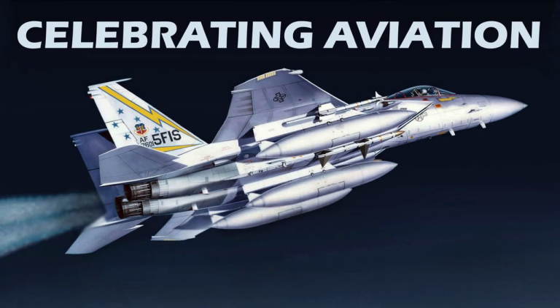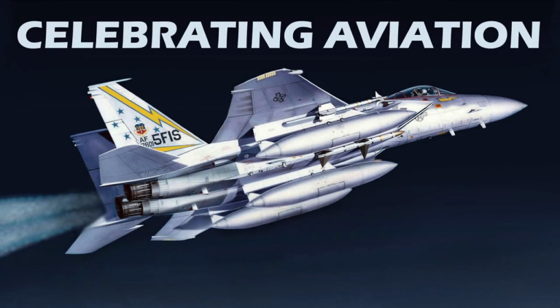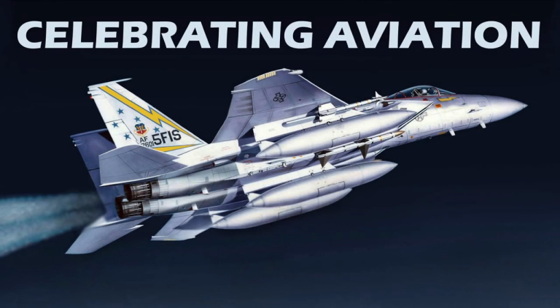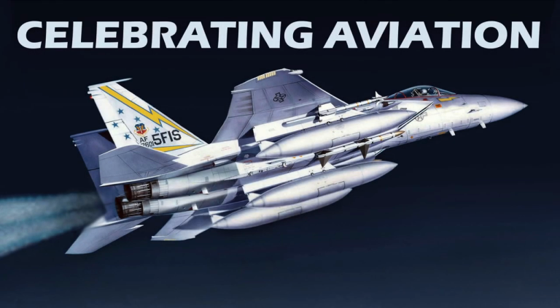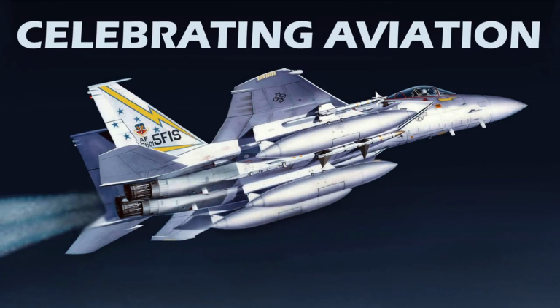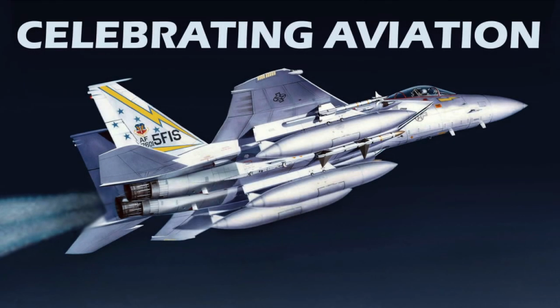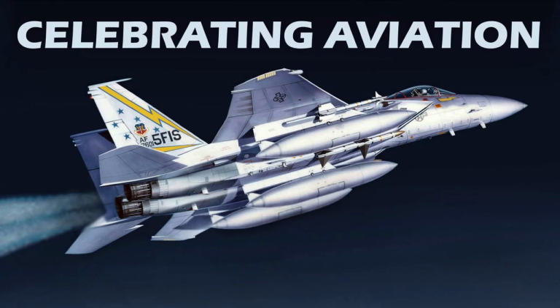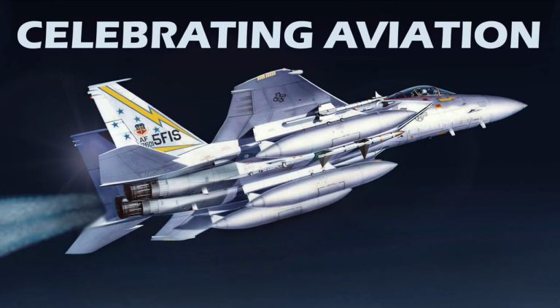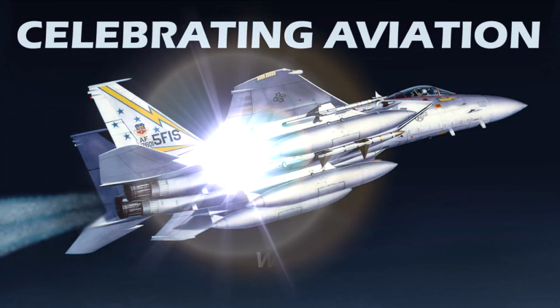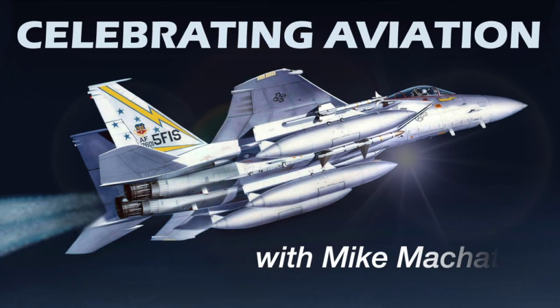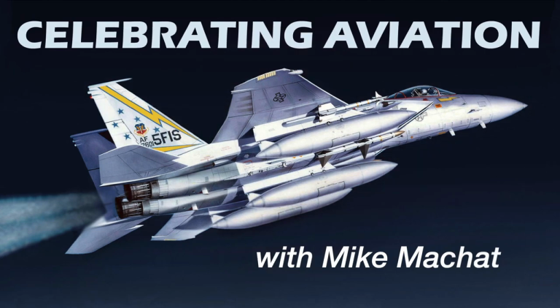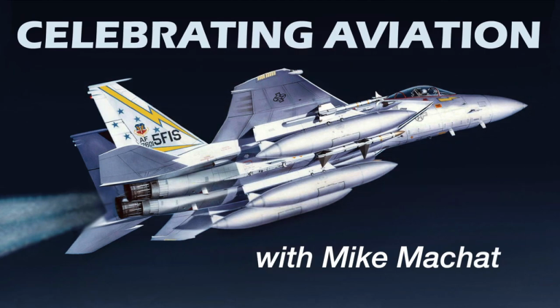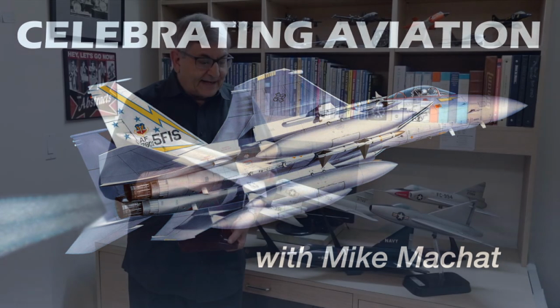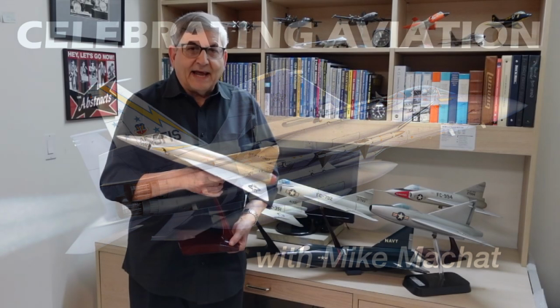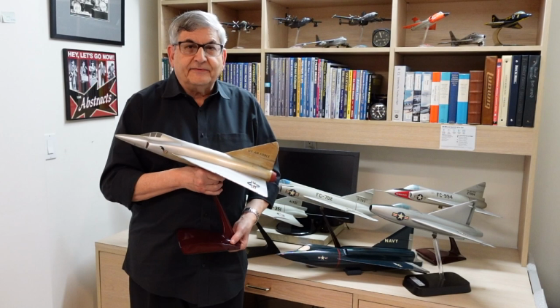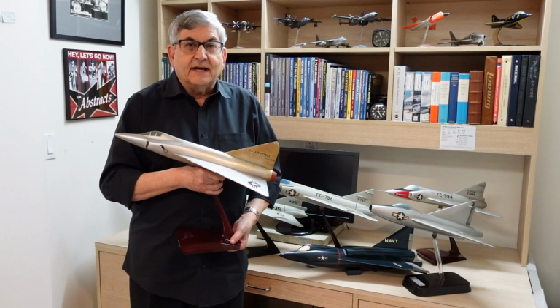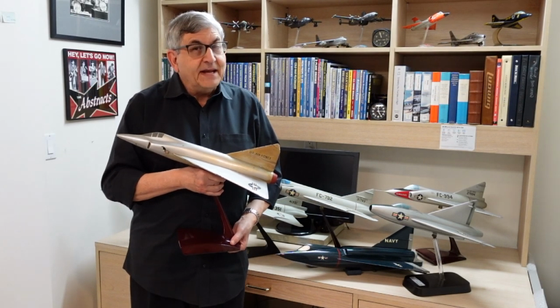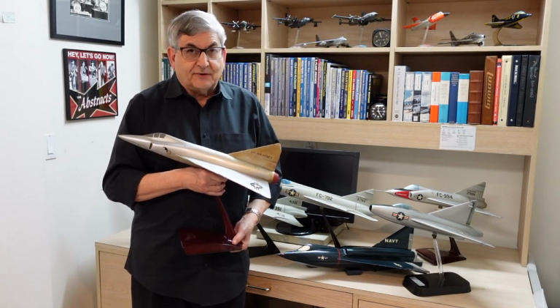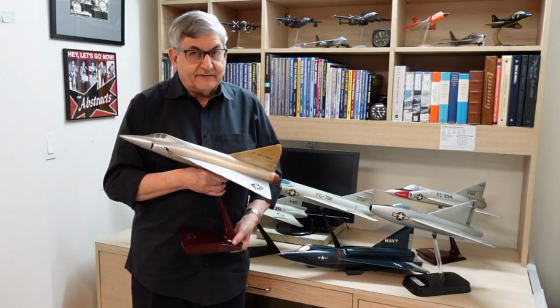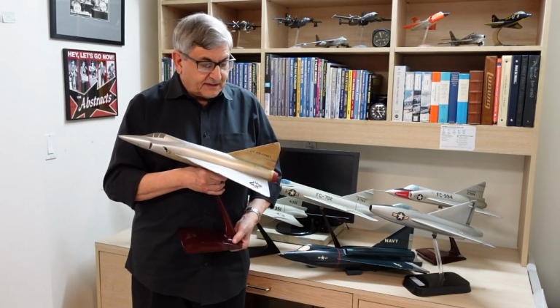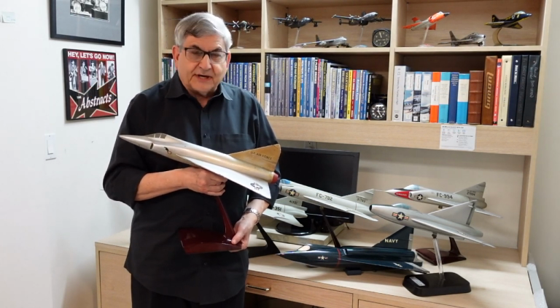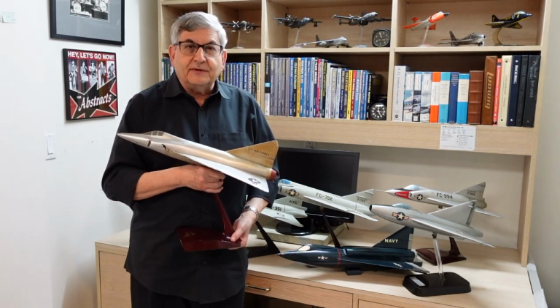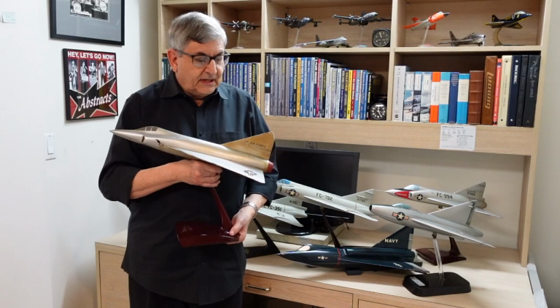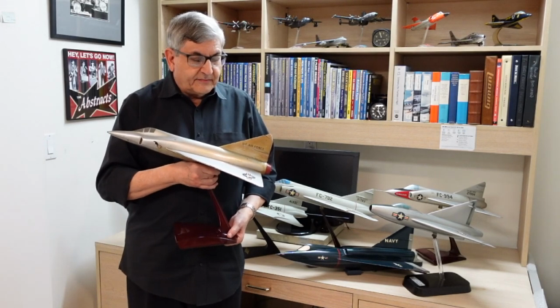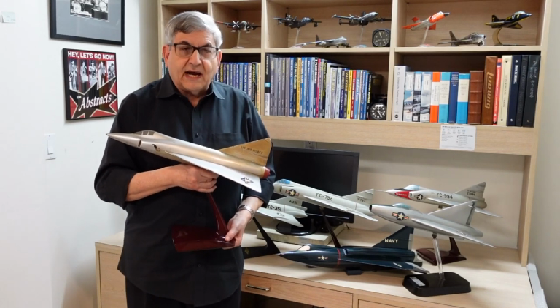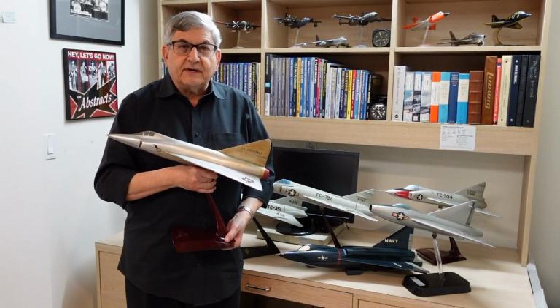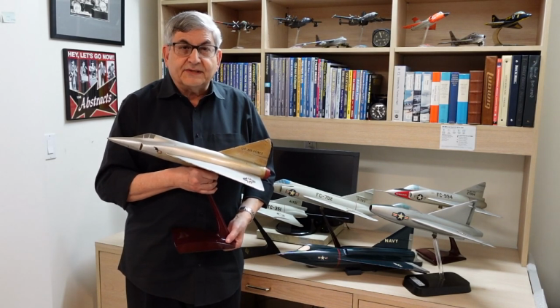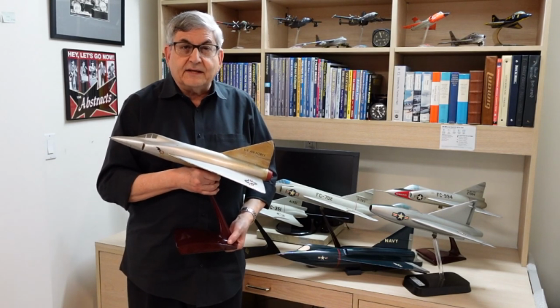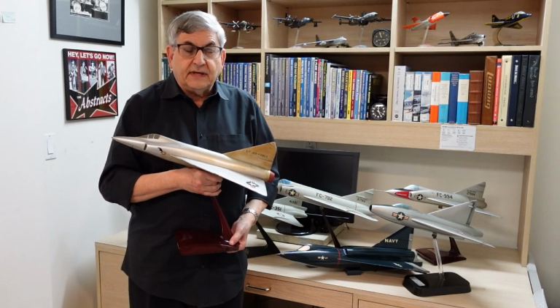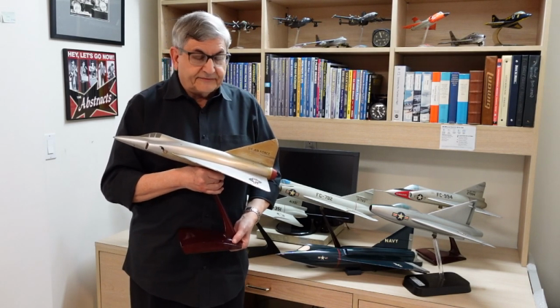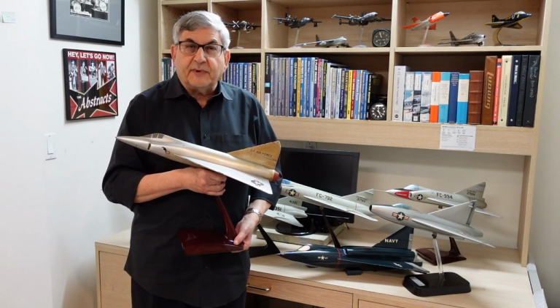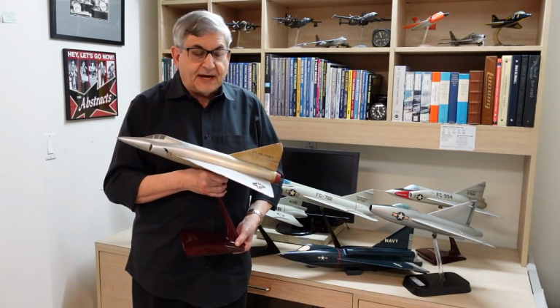Hello everyone, welcome to Celebrating Aviation with Mike Machette. Today we have an amazing array of models to share with you from Convair in San Diego at their factory model shop.